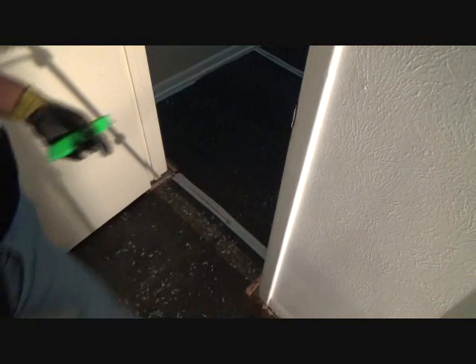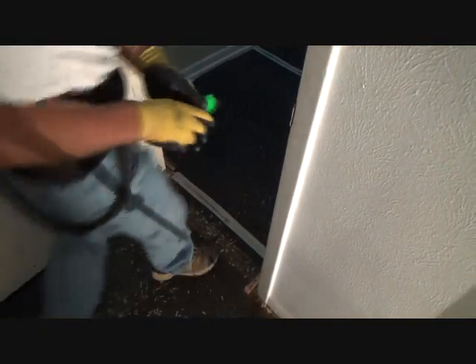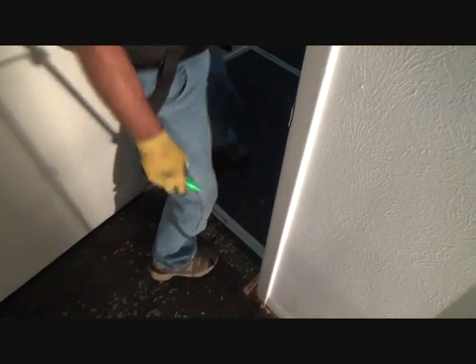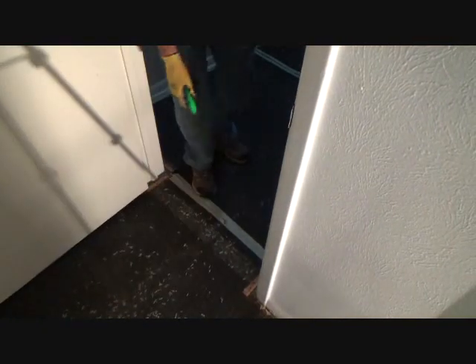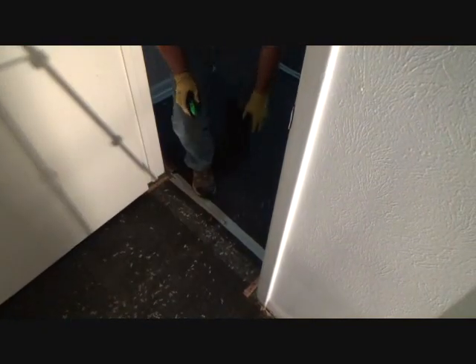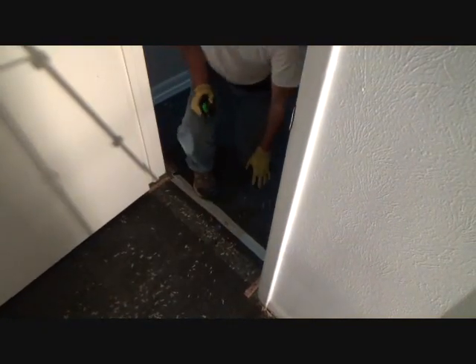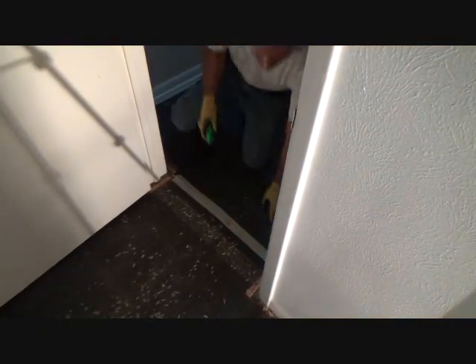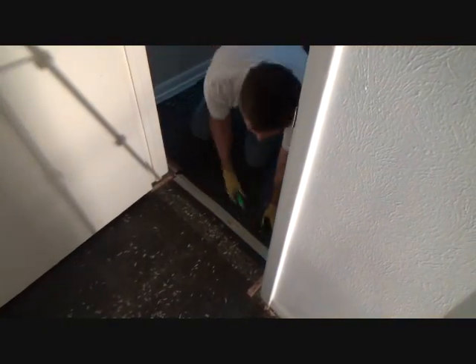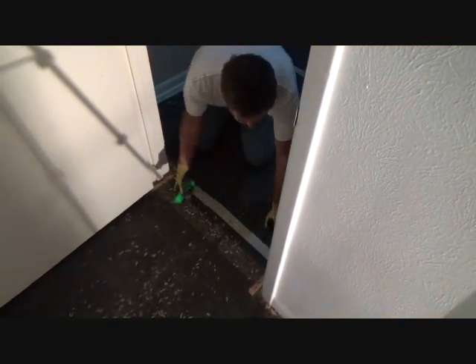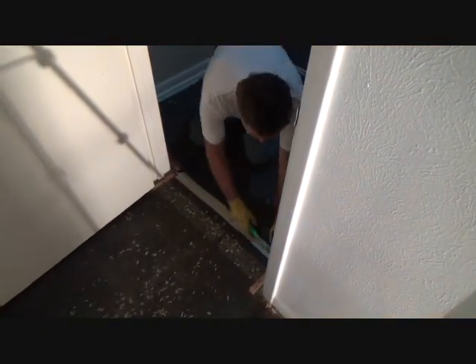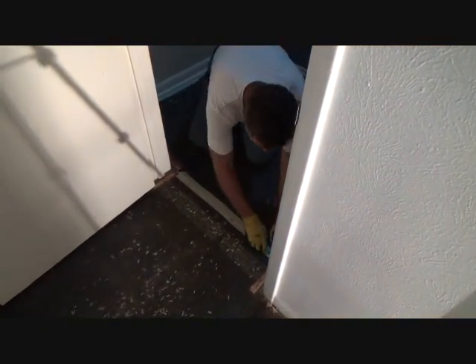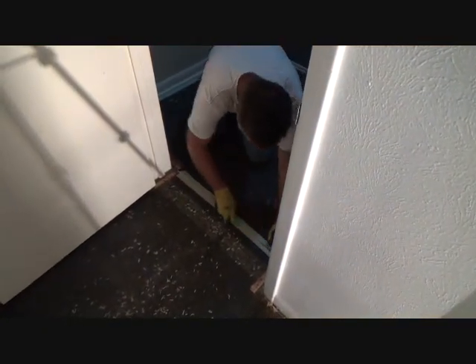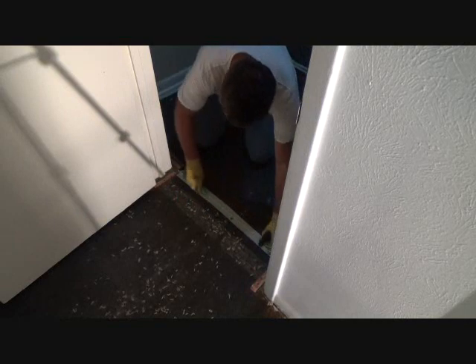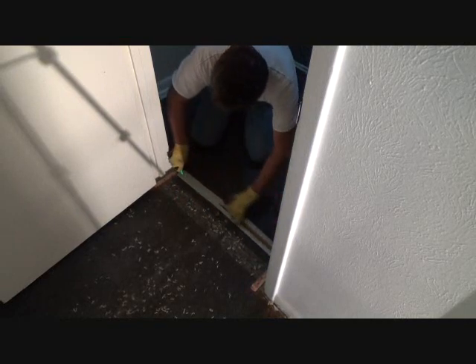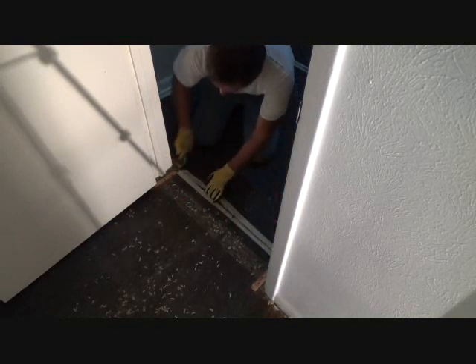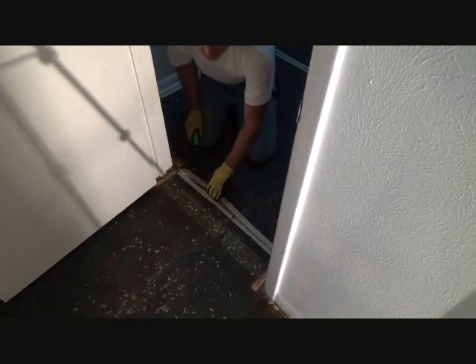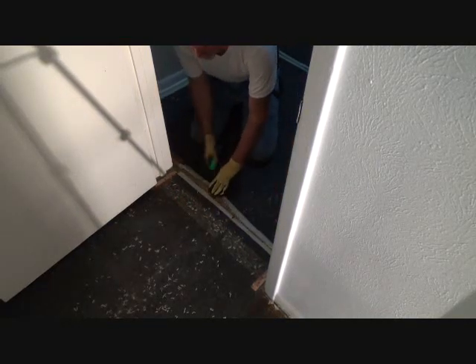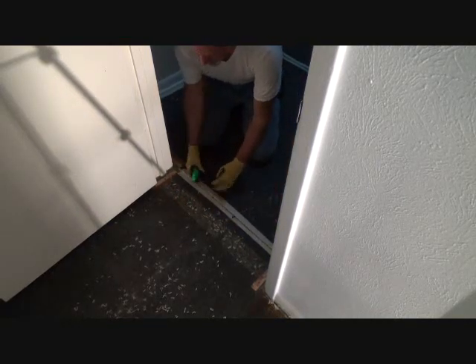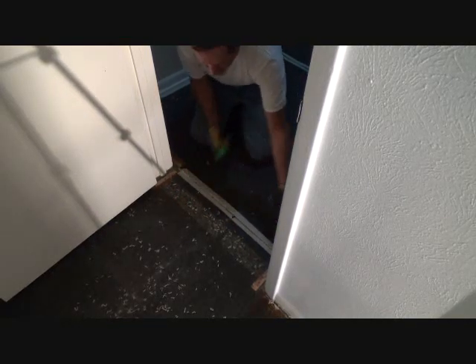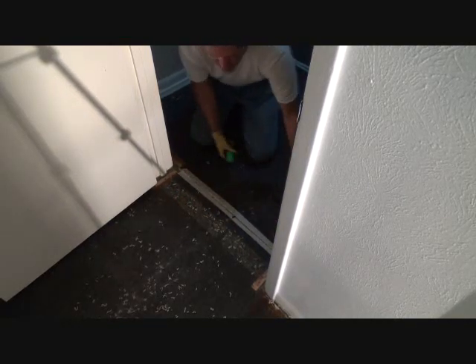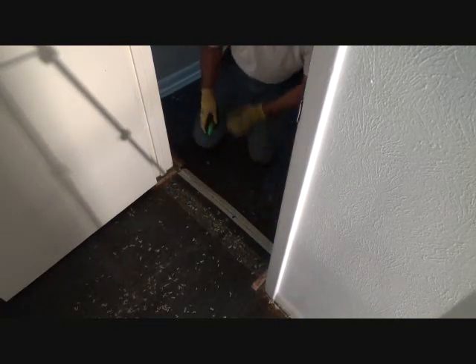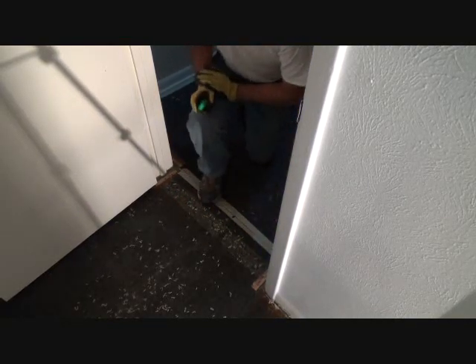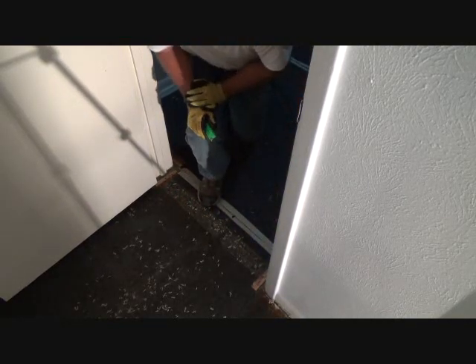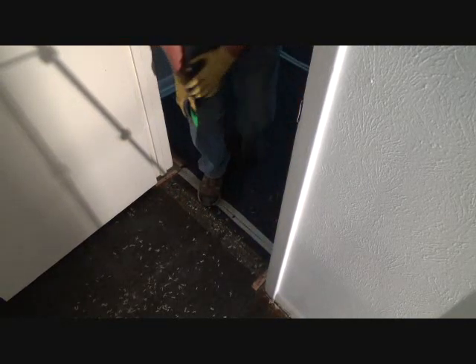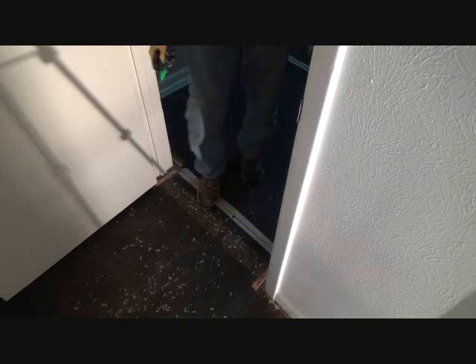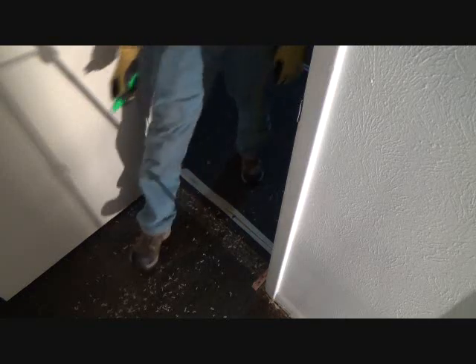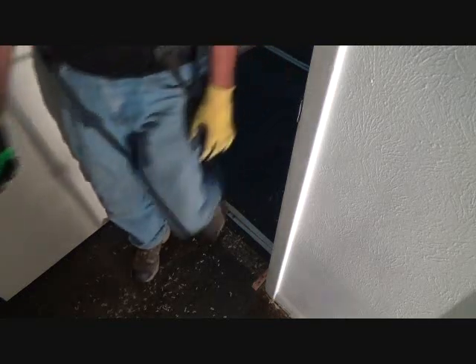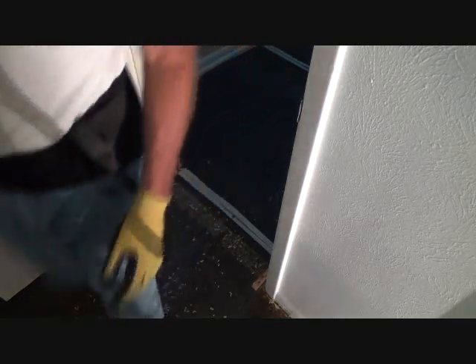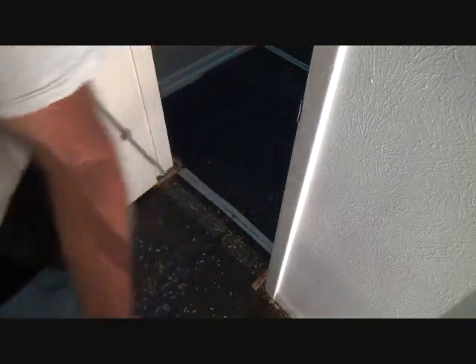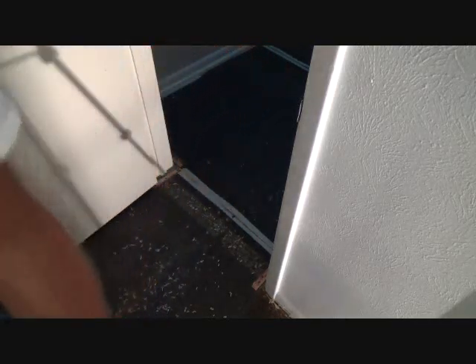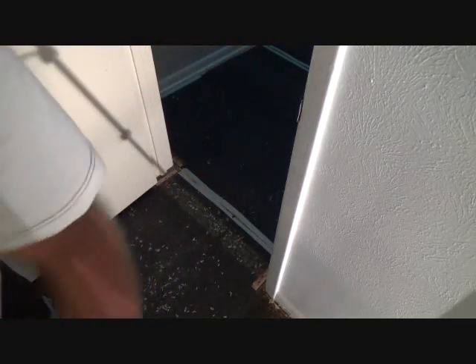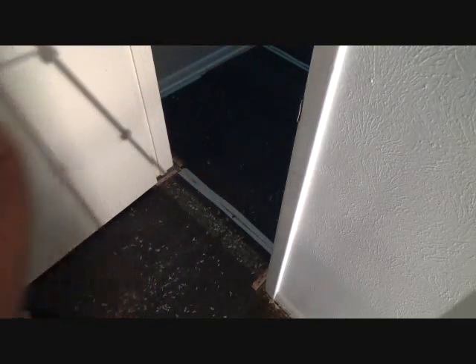Look for it everywhere you see this. It makes it a lot cleaner than just starting to rip it, because when you start ripping it, it comes into shreds and then it's harder to roll up. It takes a while longer to get everything taken care of.